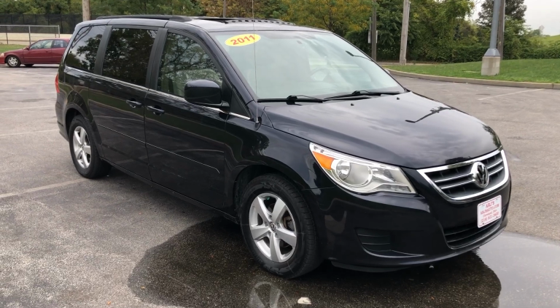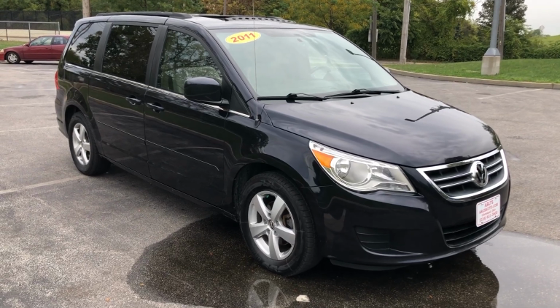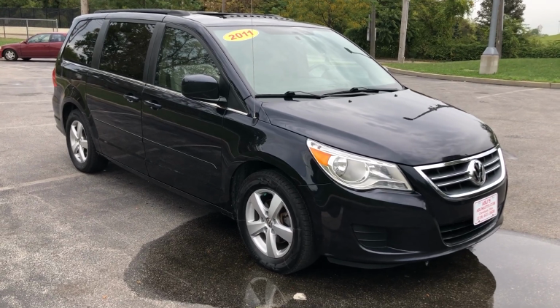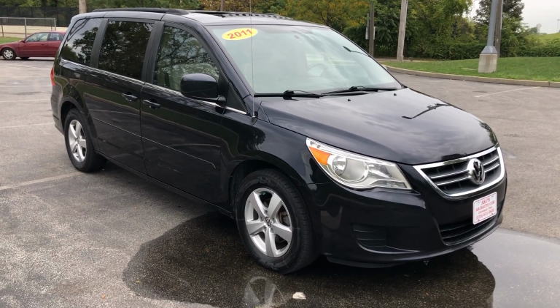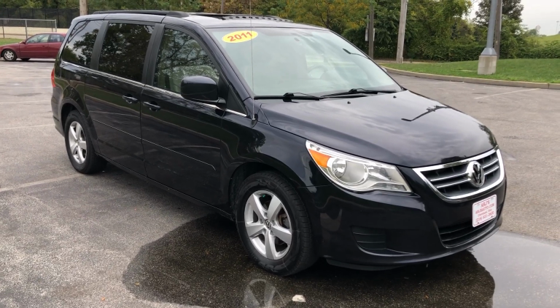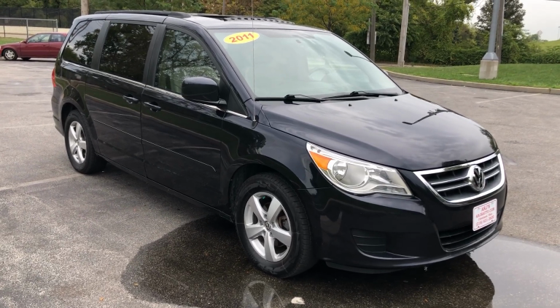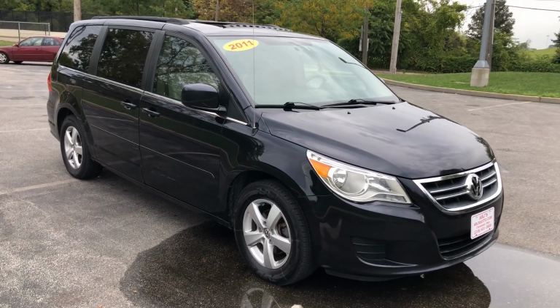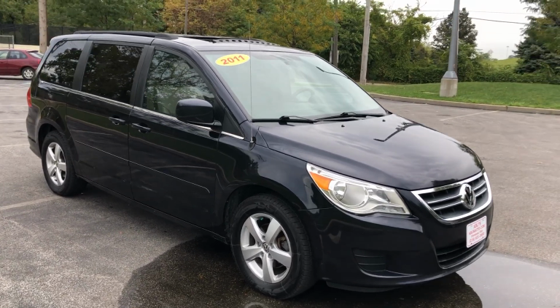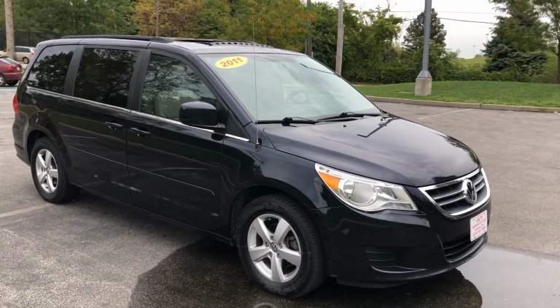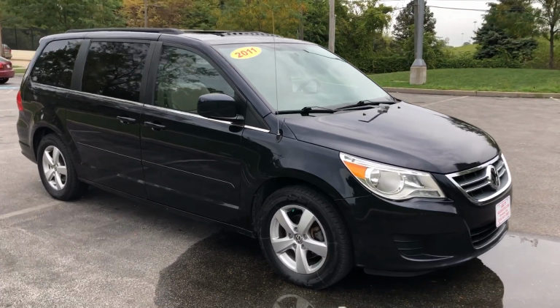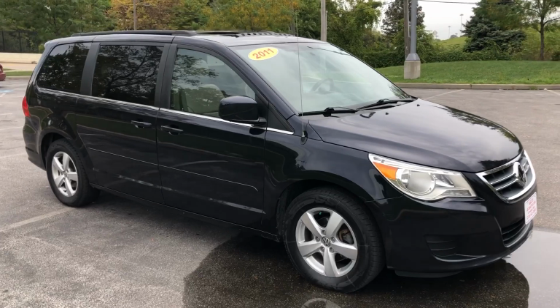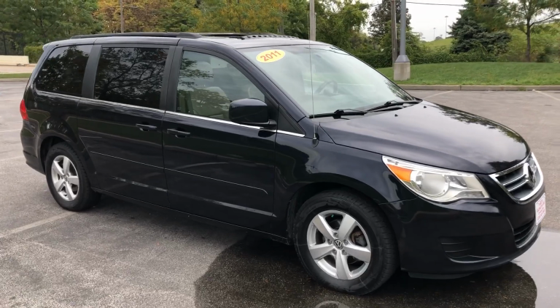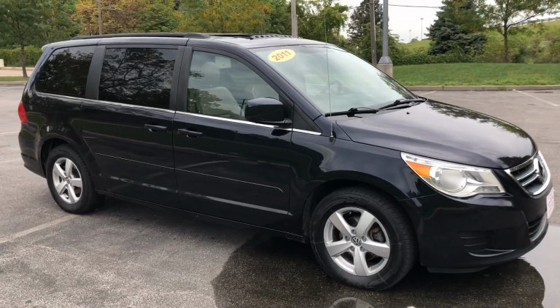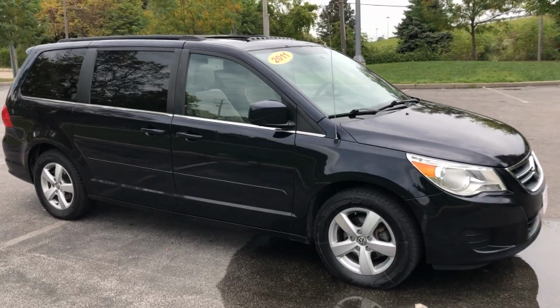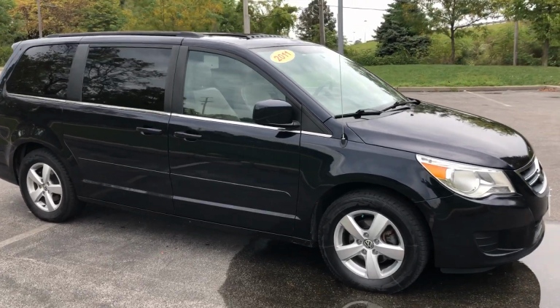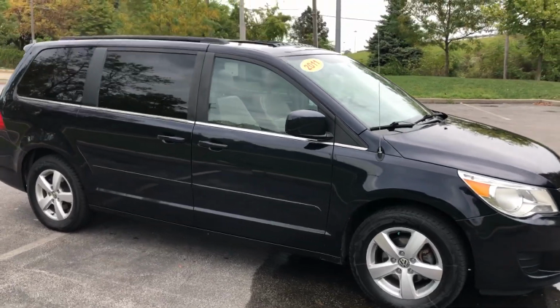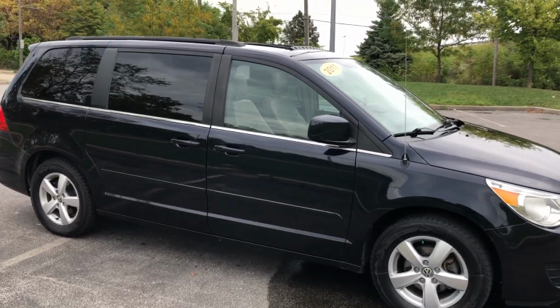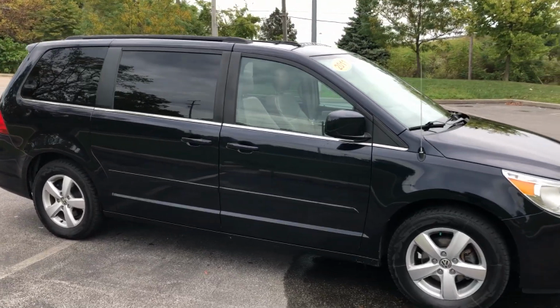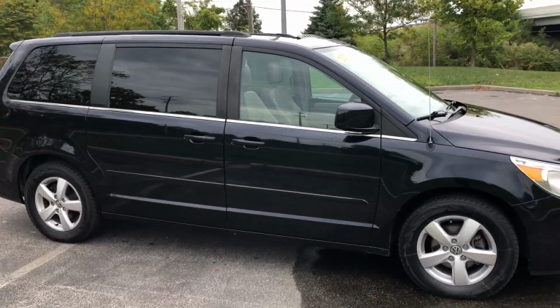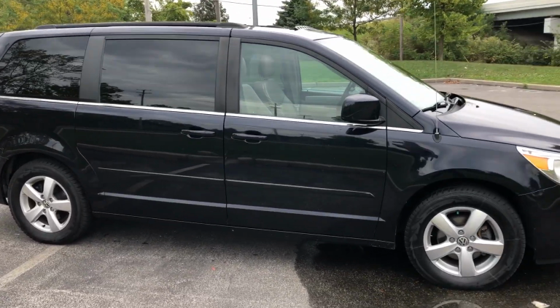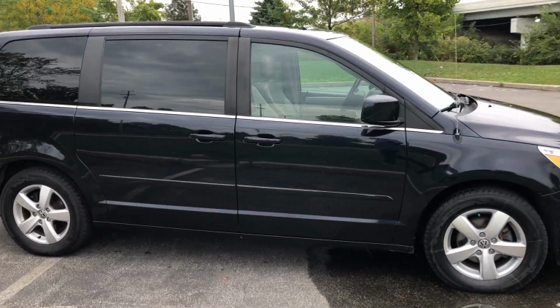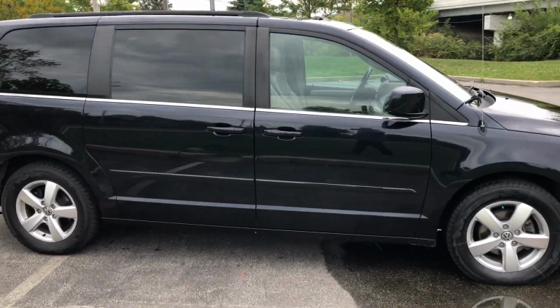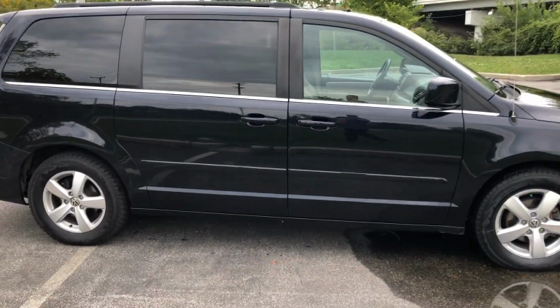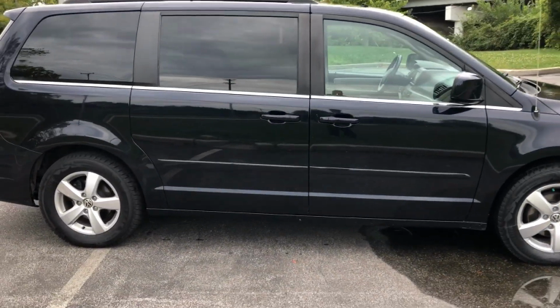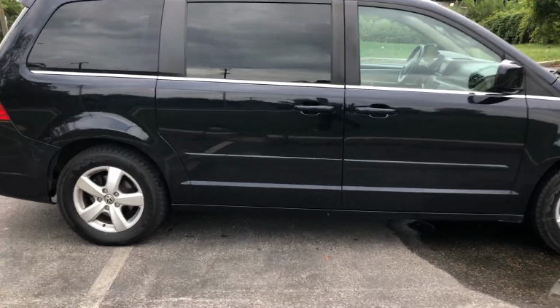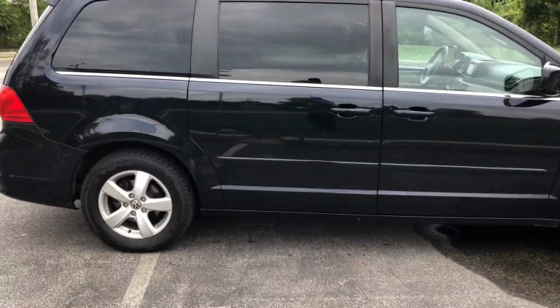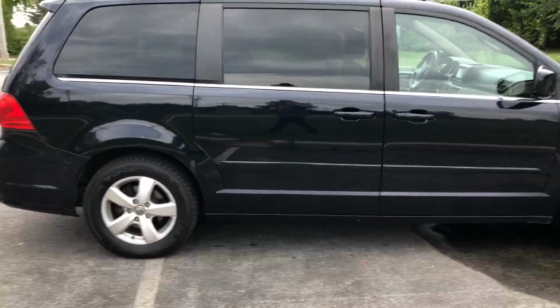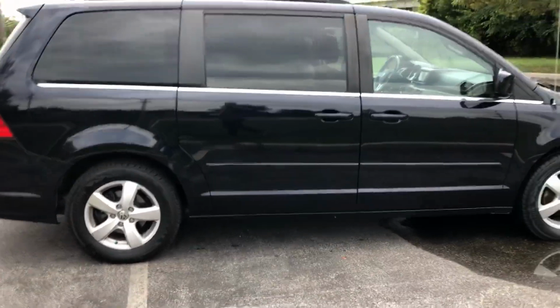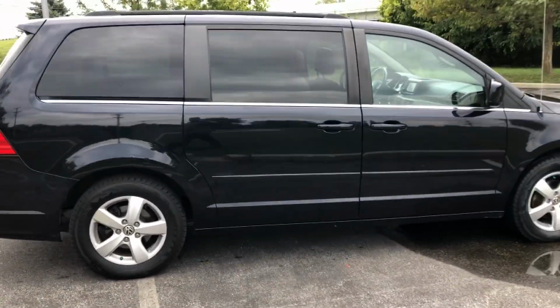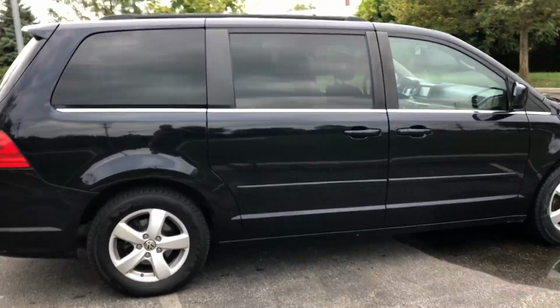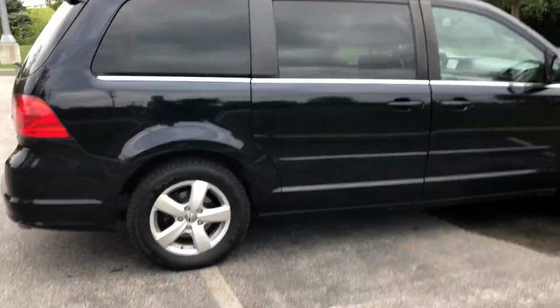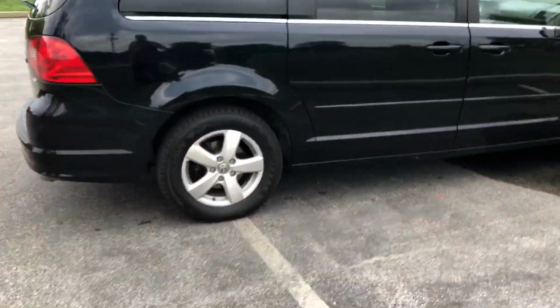ARJ's is proud to present this loaded one-owner 2011 Volkswagen Routan in midnight blue that opens up to a tan leather interior, just brimming with features, space, and different configurations.